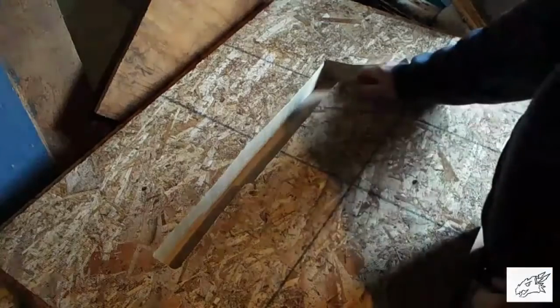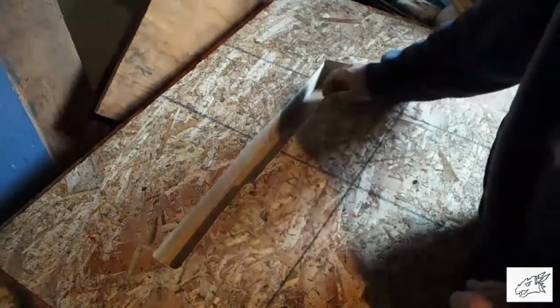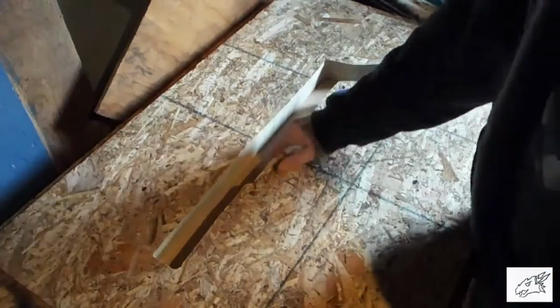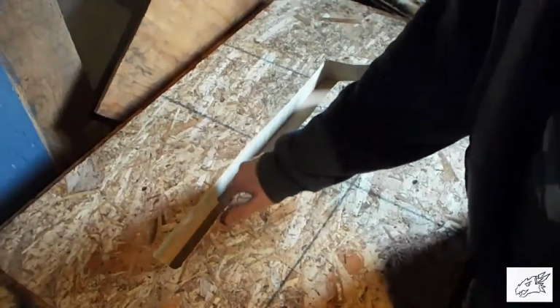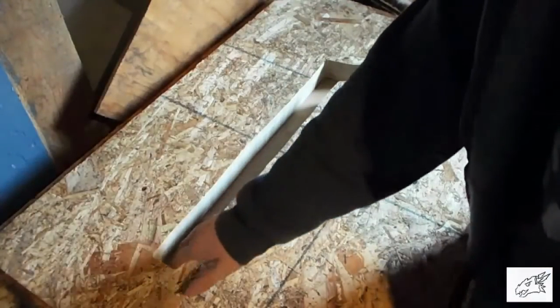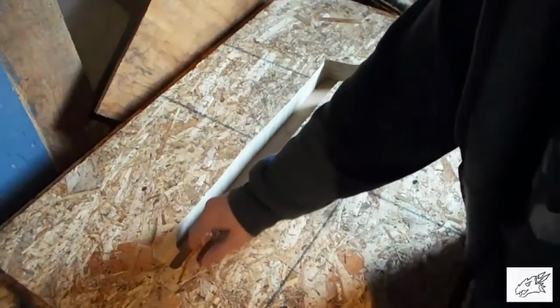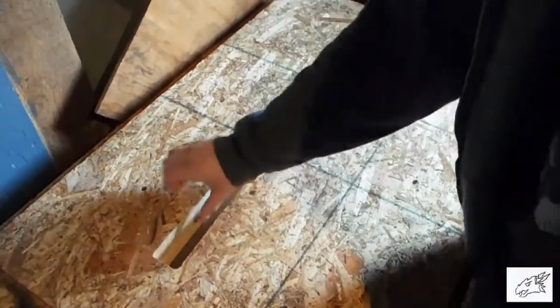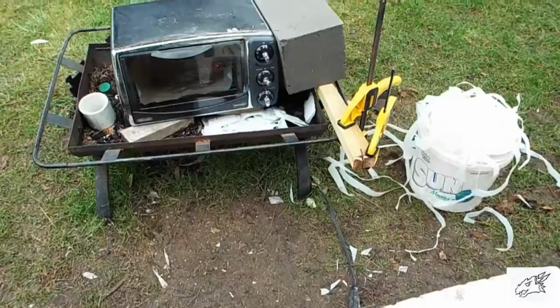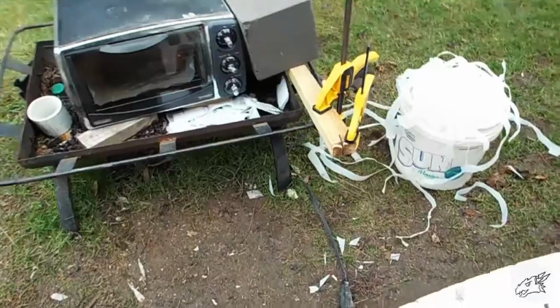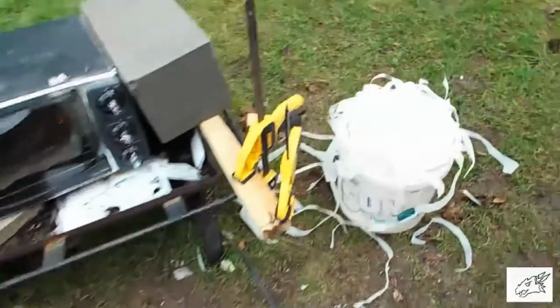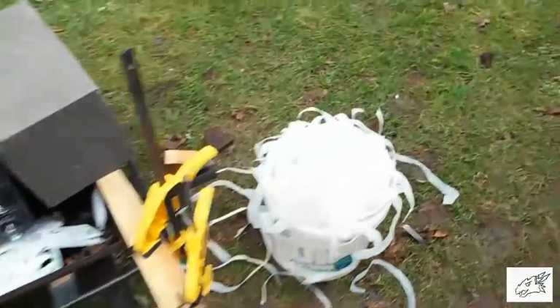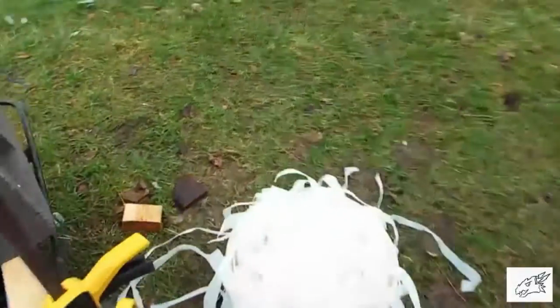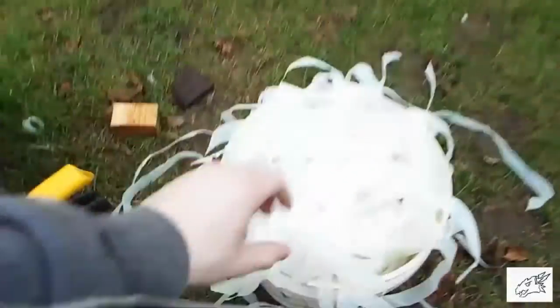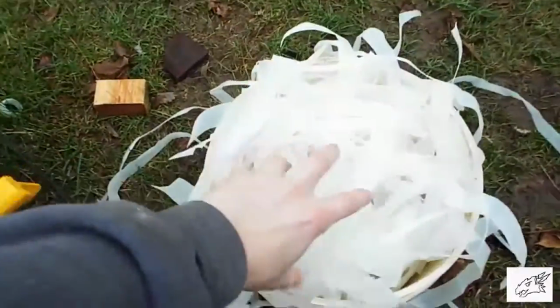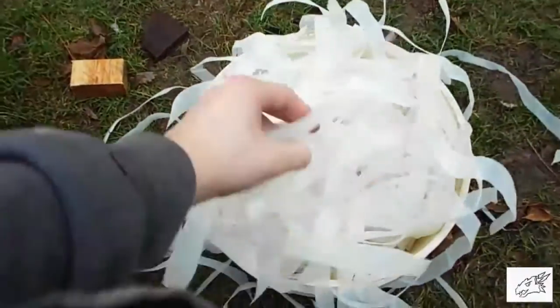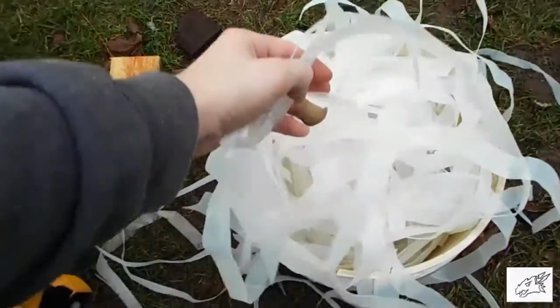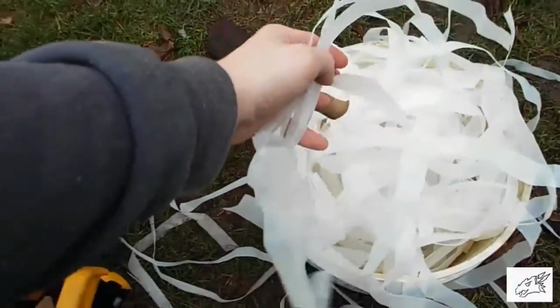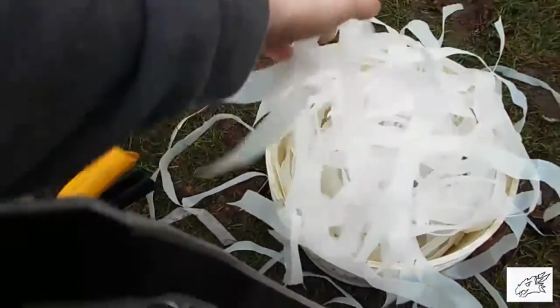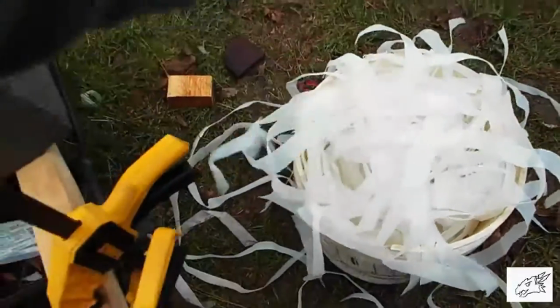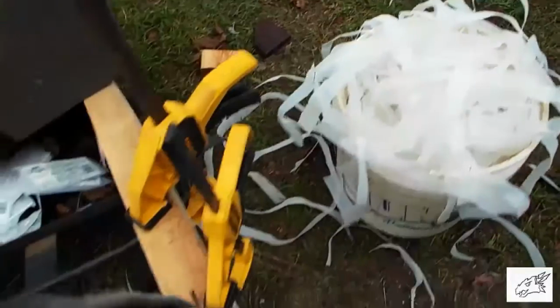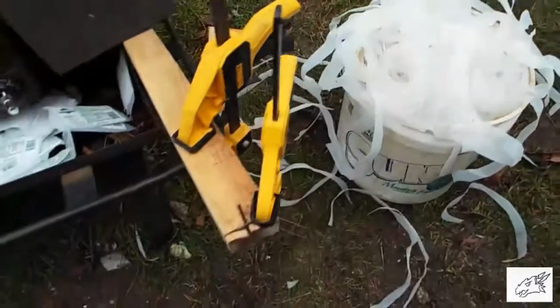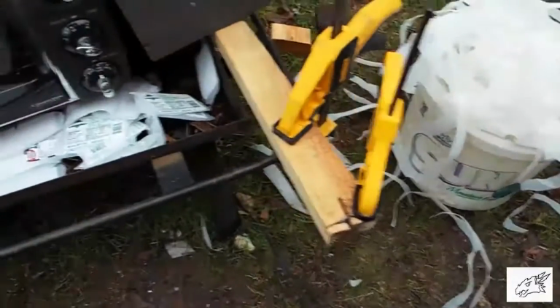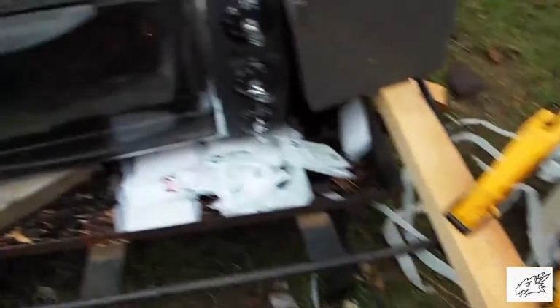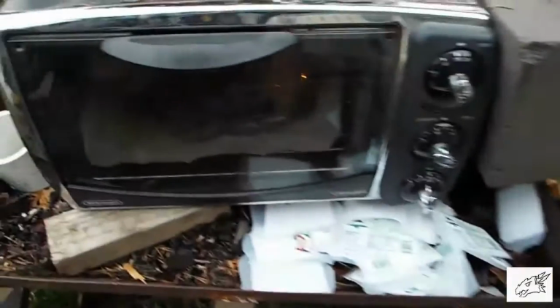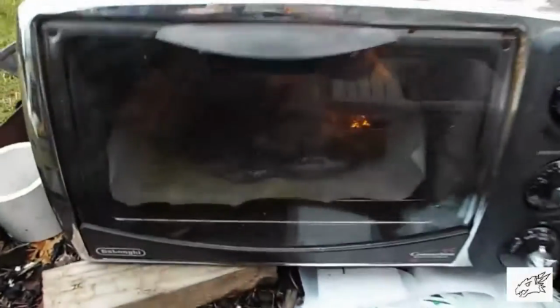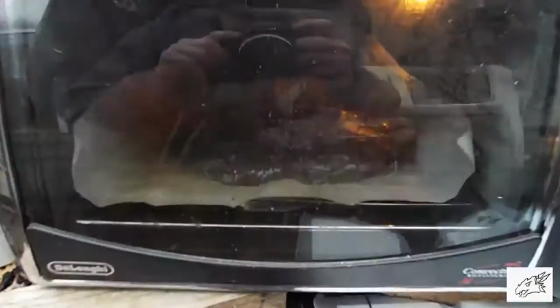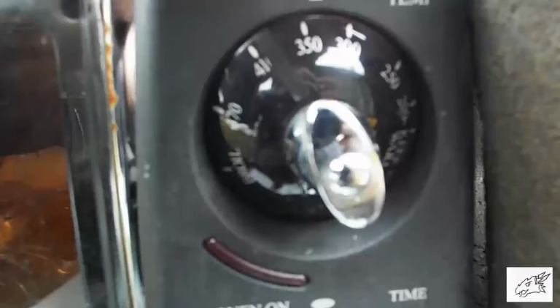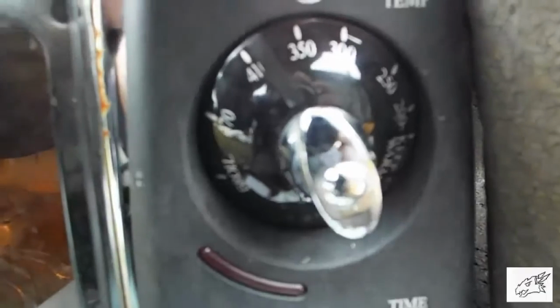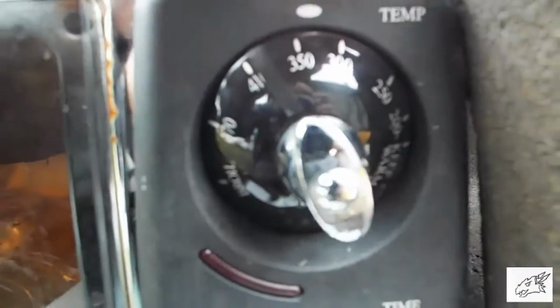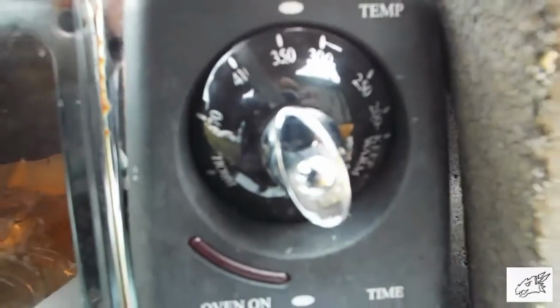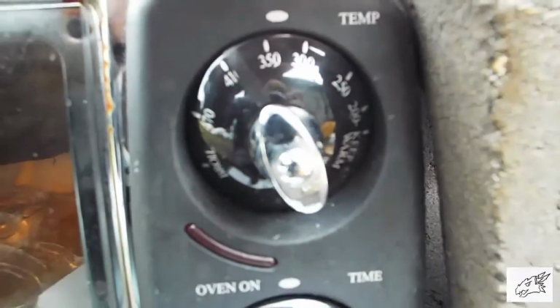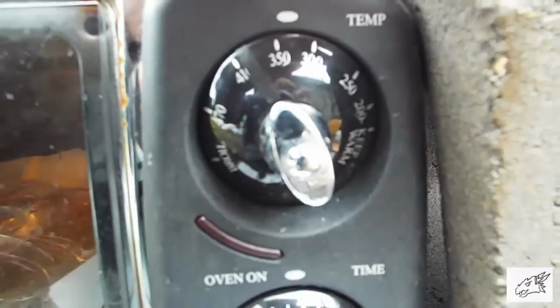The first thing I did was cut out the mold for the body of the gun. Then I just started cutting up a whole bunch of milk jugs — I used about 20 I think. Heated them up in my toaster oven at 350 degrees Fahrenheit.